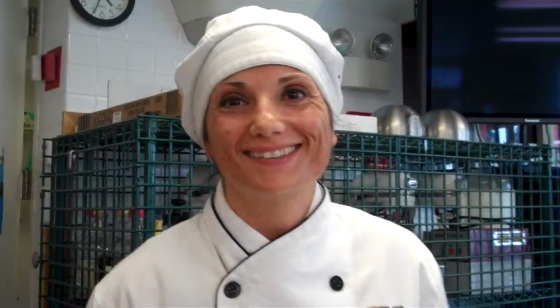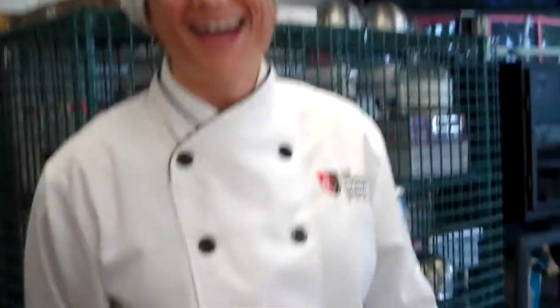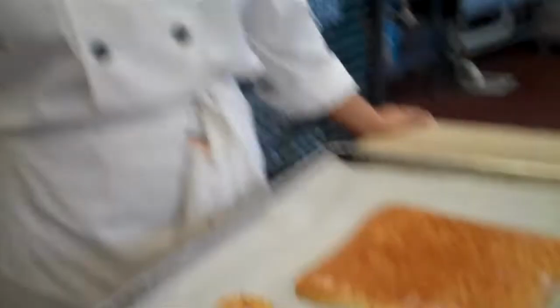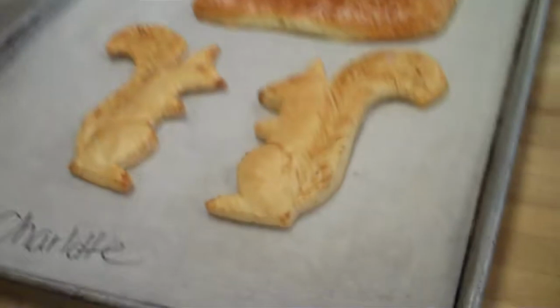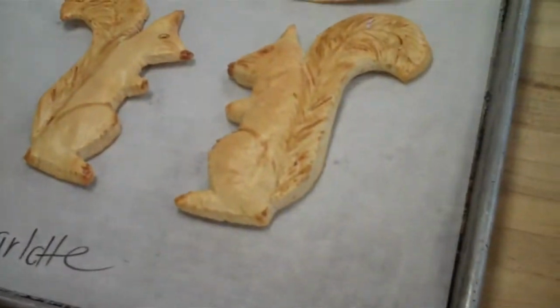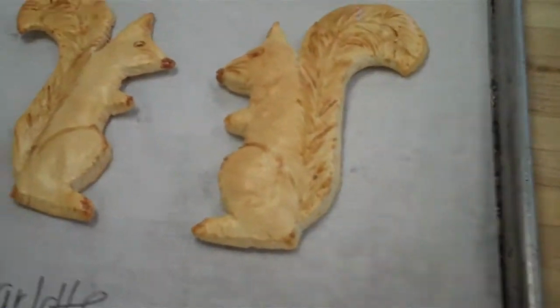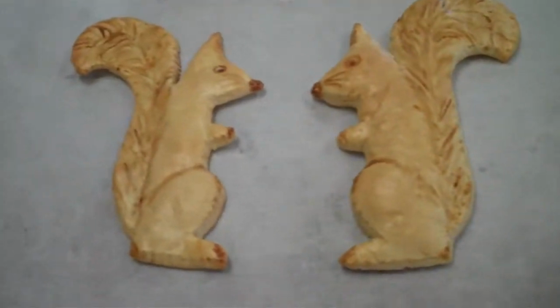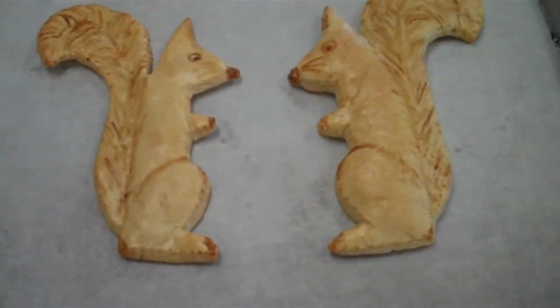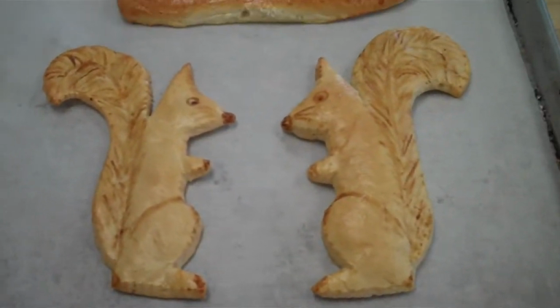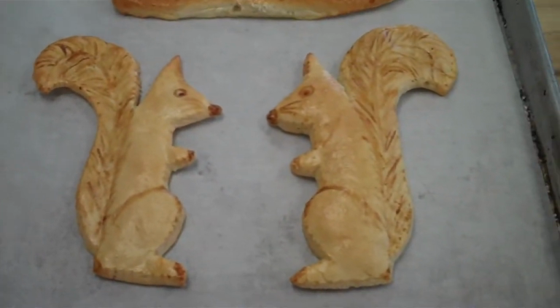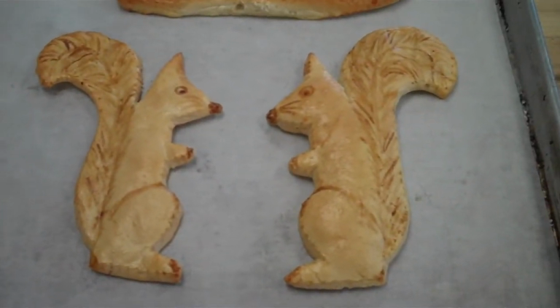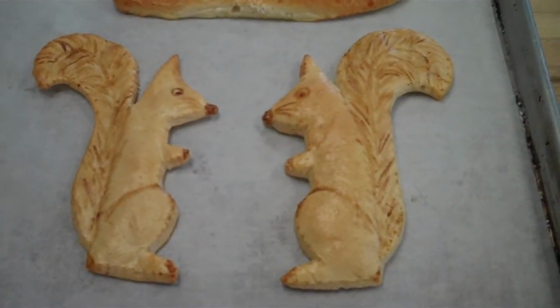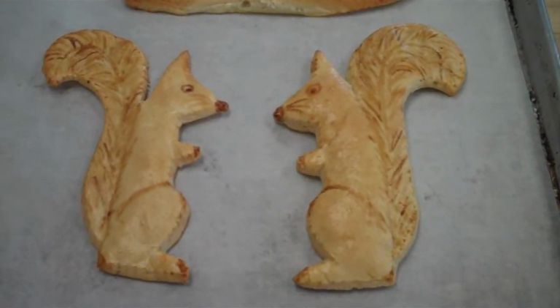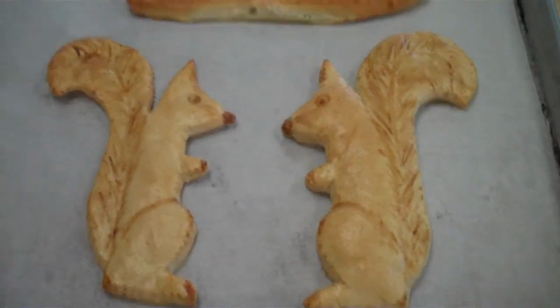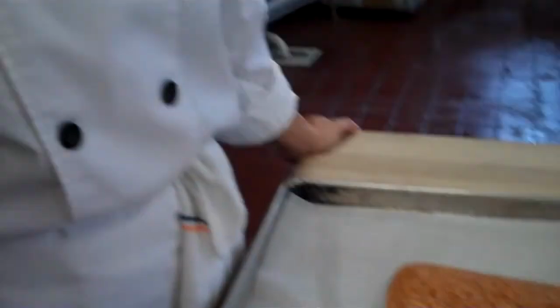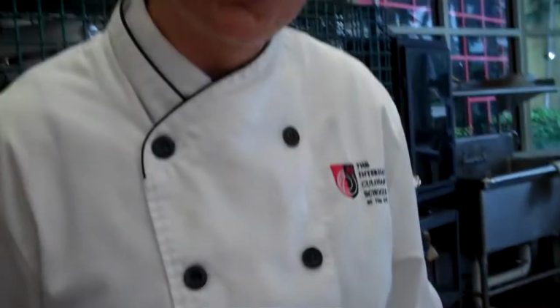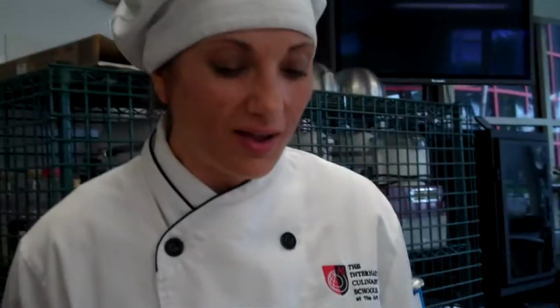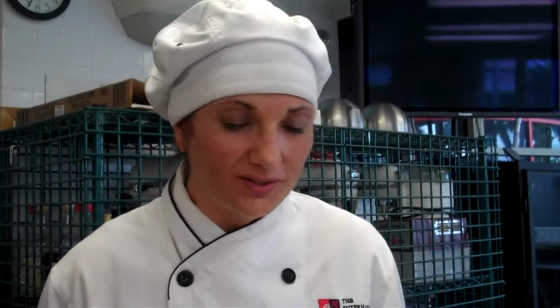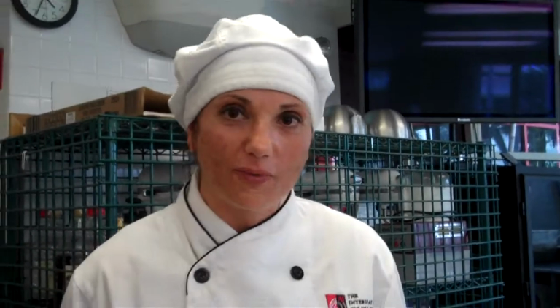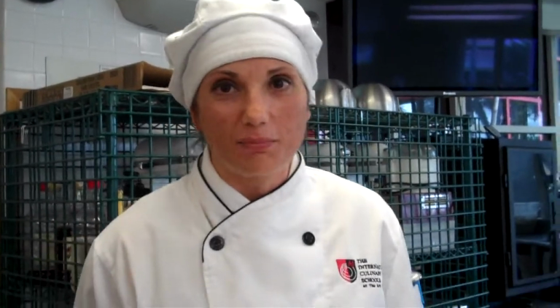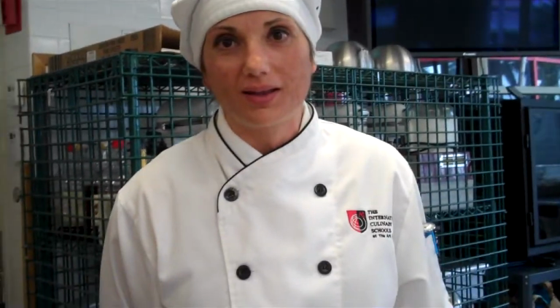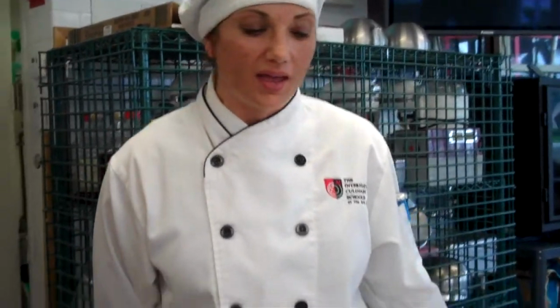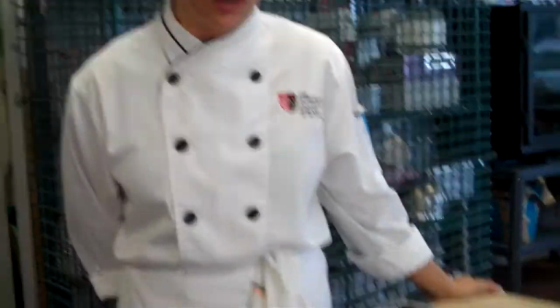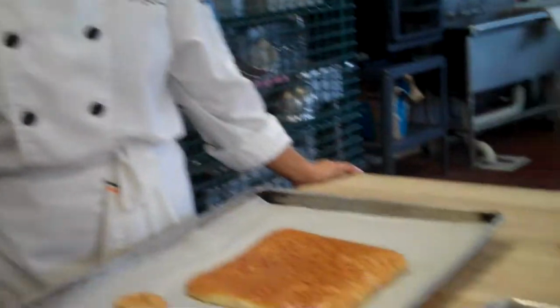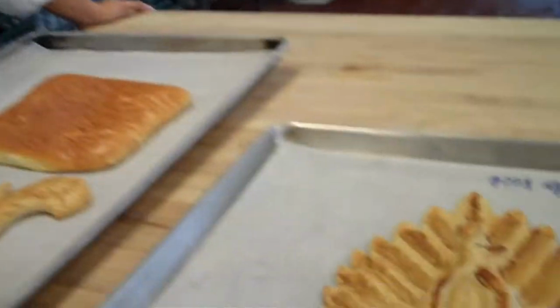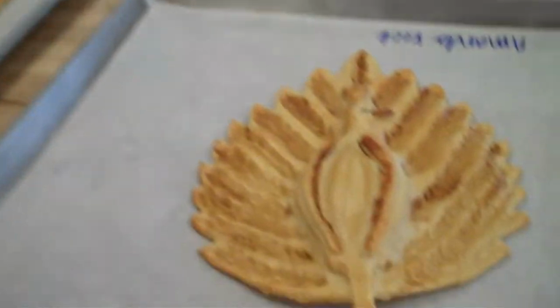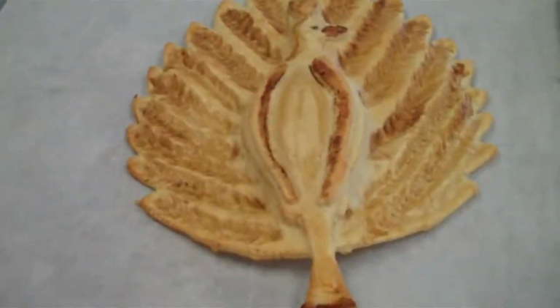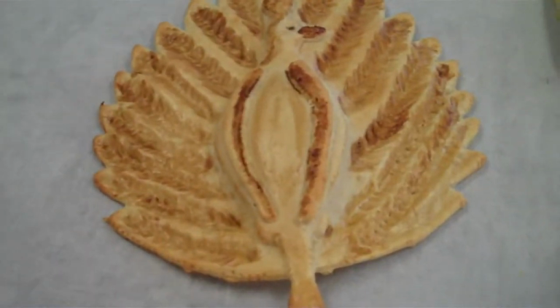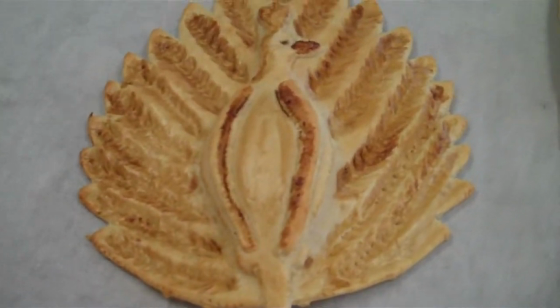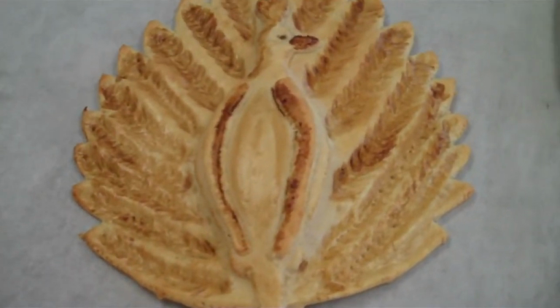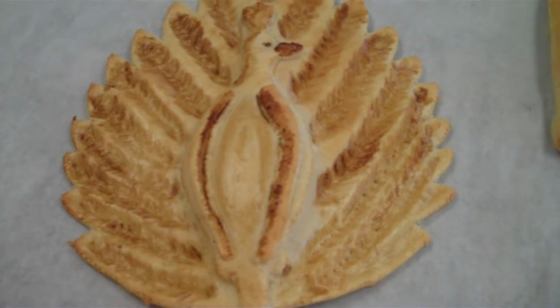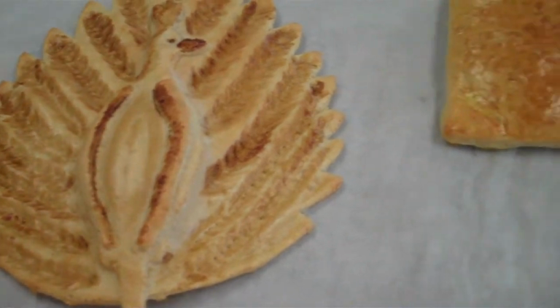Hi Charlotte. That's really great. How long did it take? It didn't take long. We have a little template and we cut out the dough from a template and then we do the effects with coffee and then we bake them.